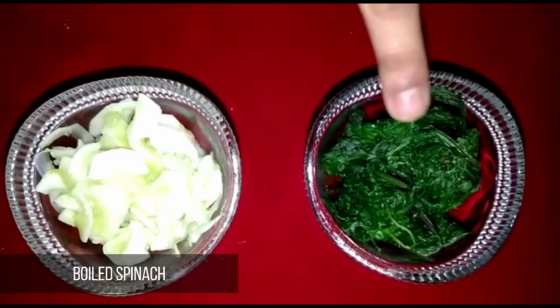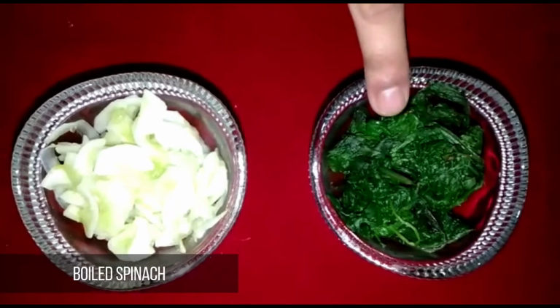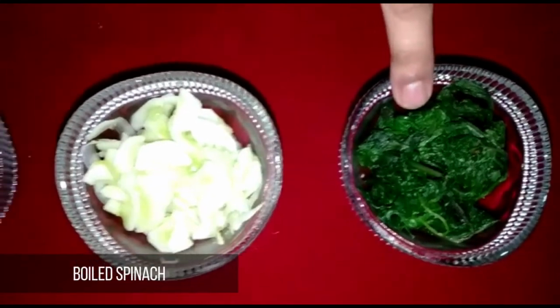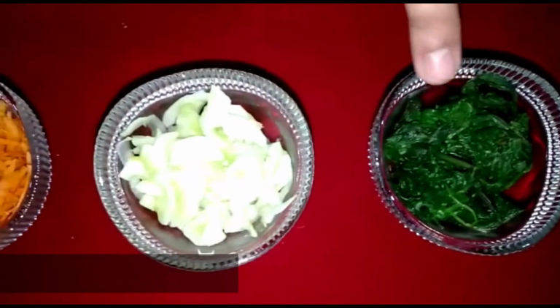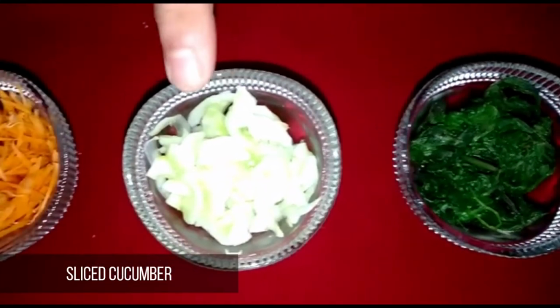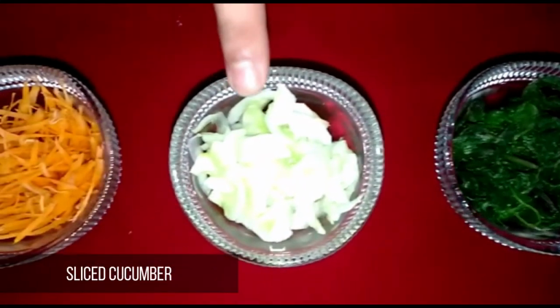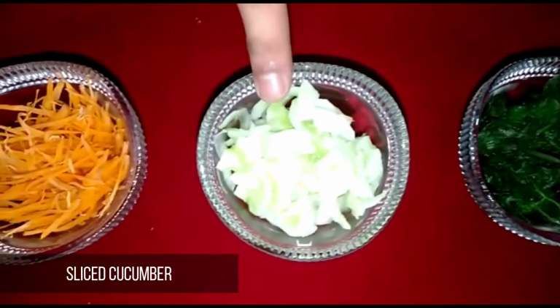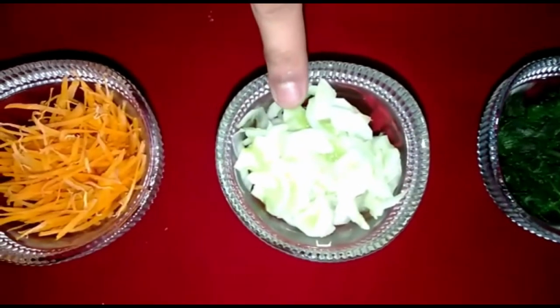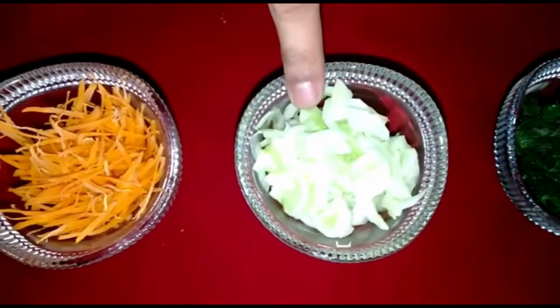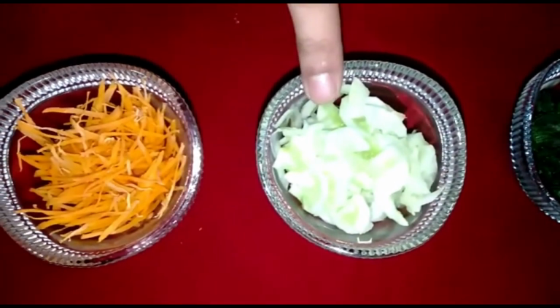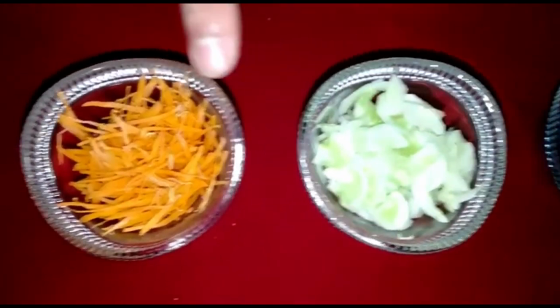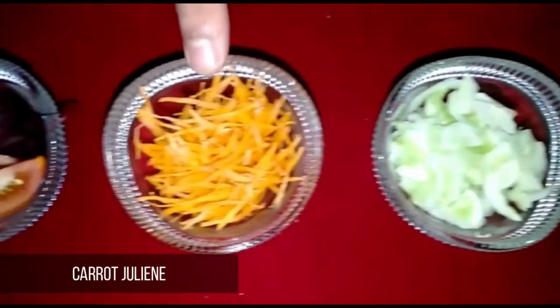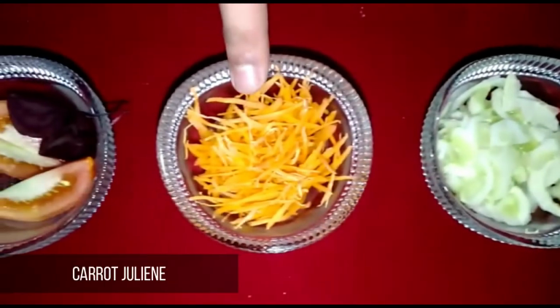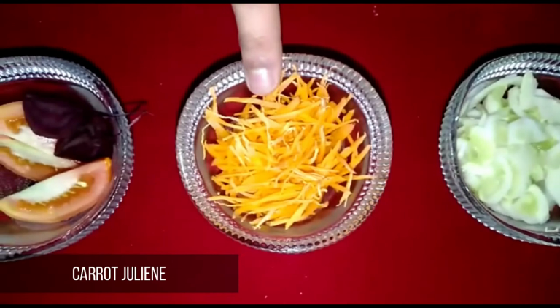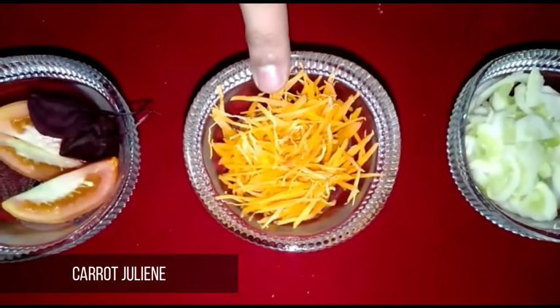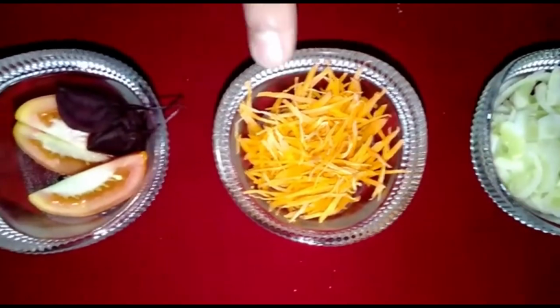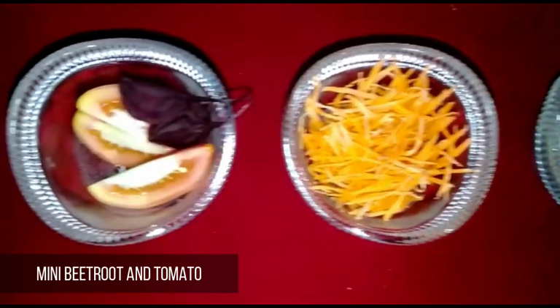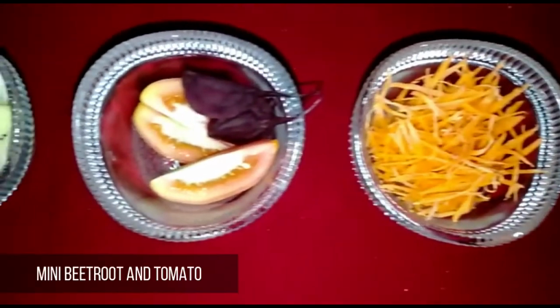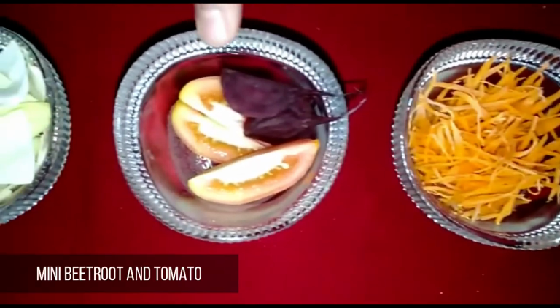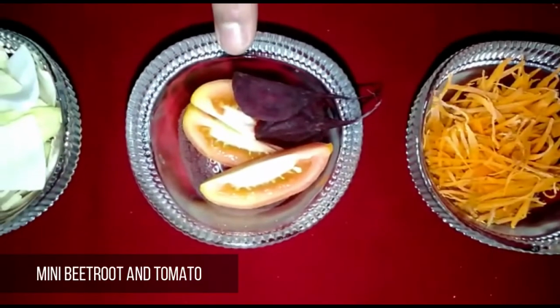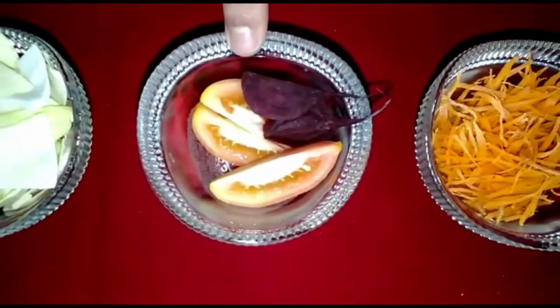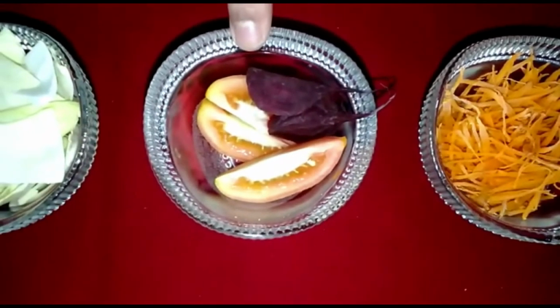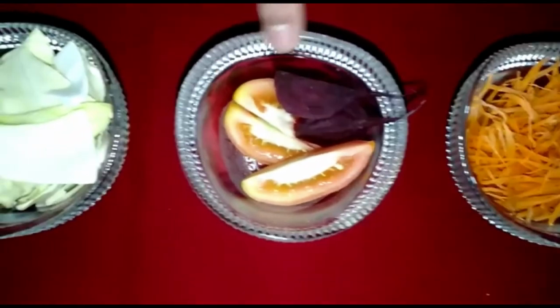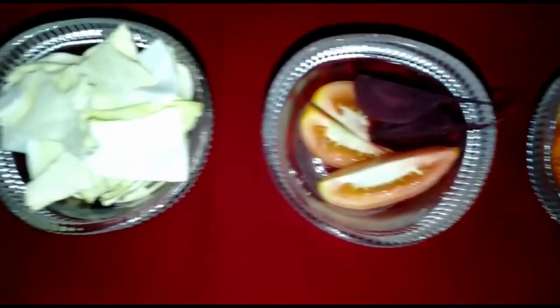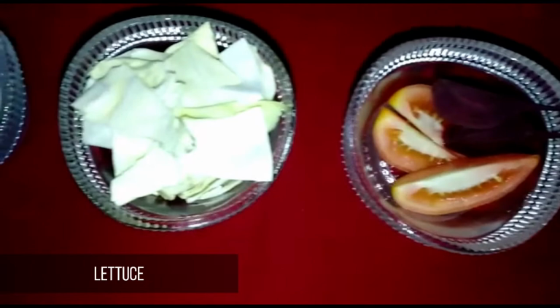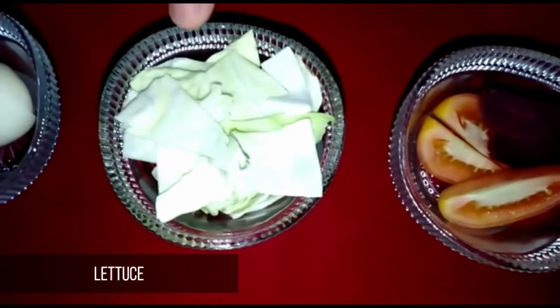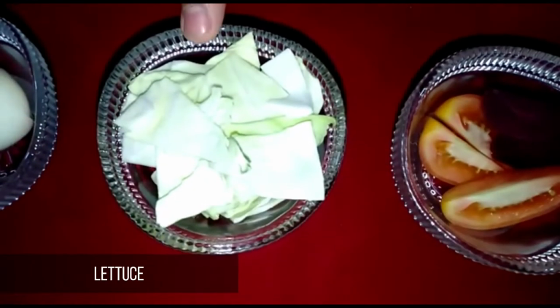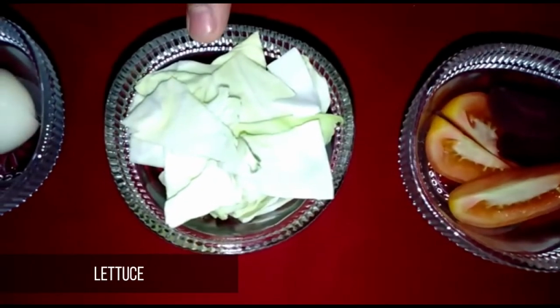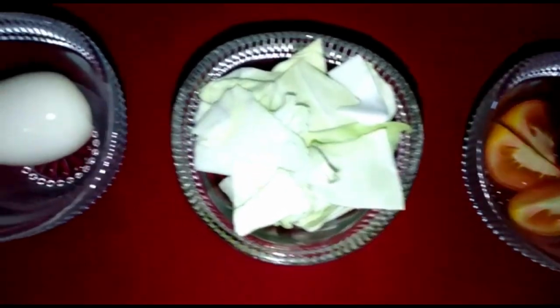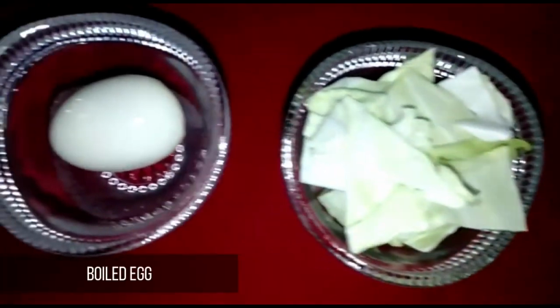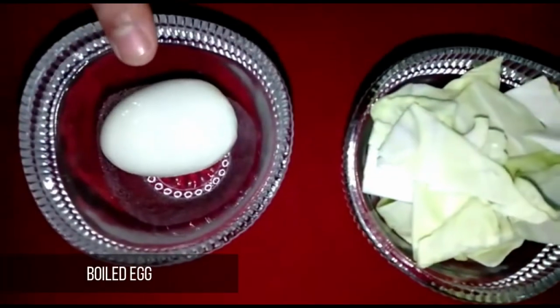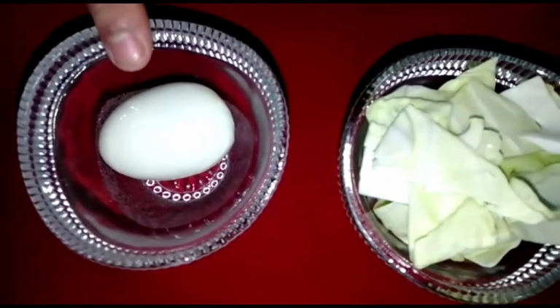The ingredients are: boiled spinach, sliced cucumber, carrot julienne, mini beetroot and tomatoes, lettuce, and one boiled egg.